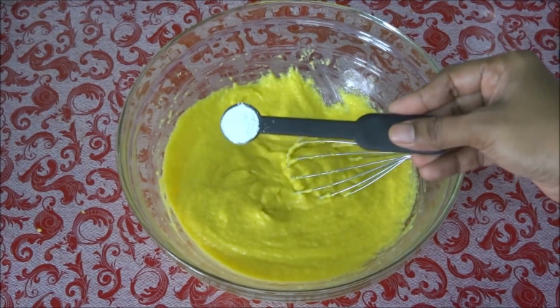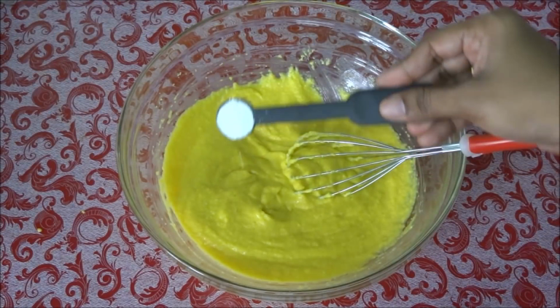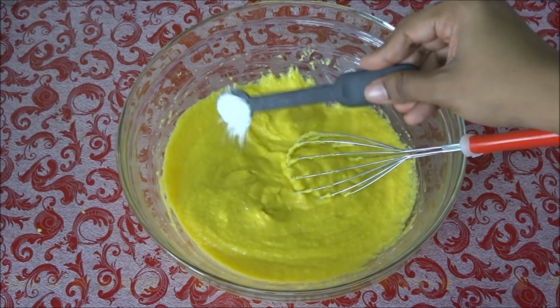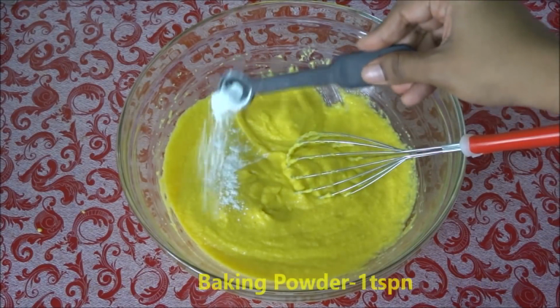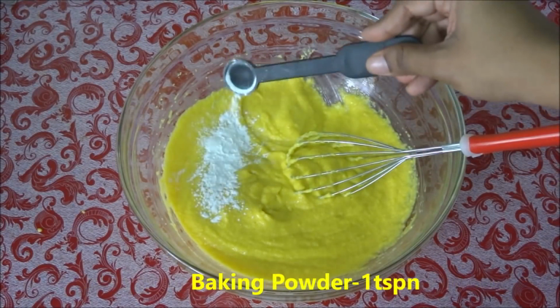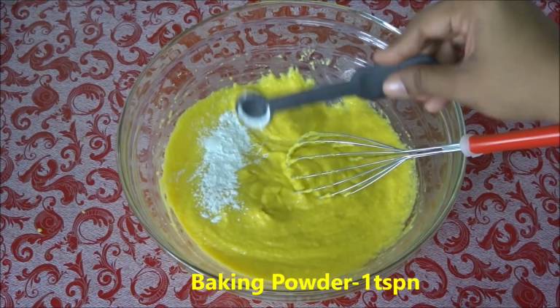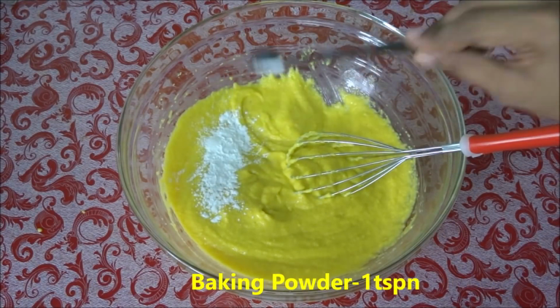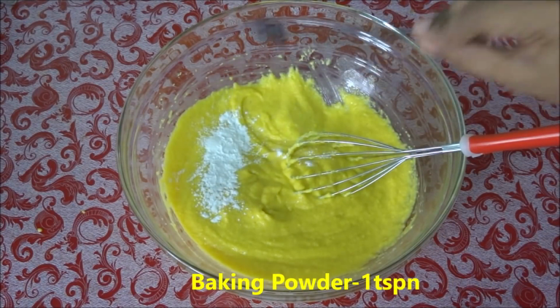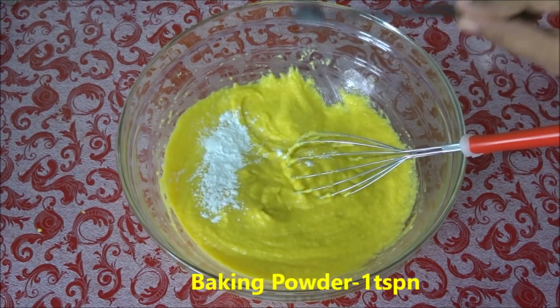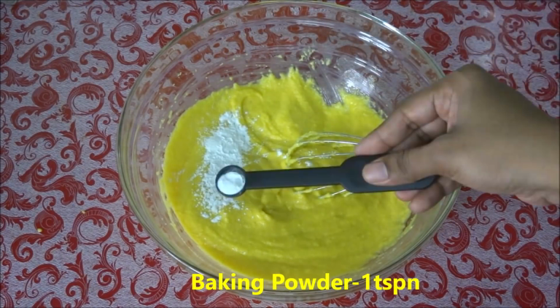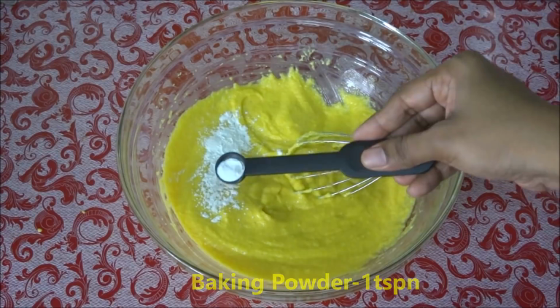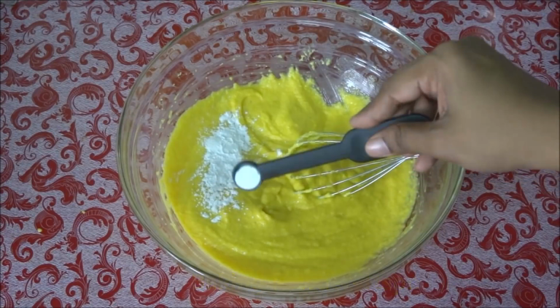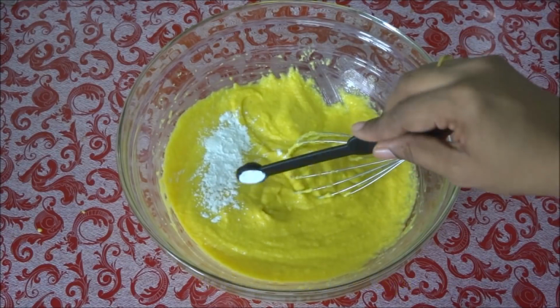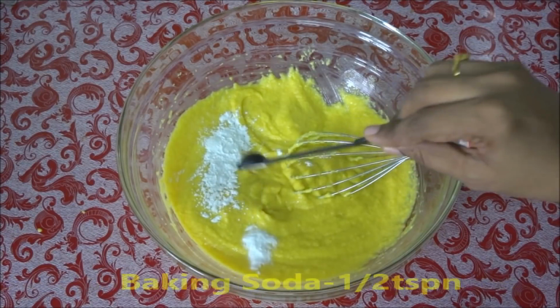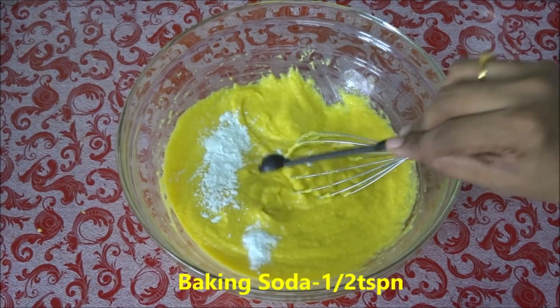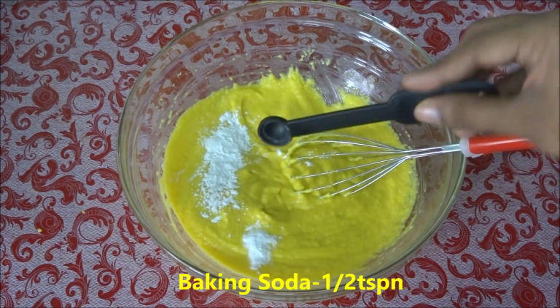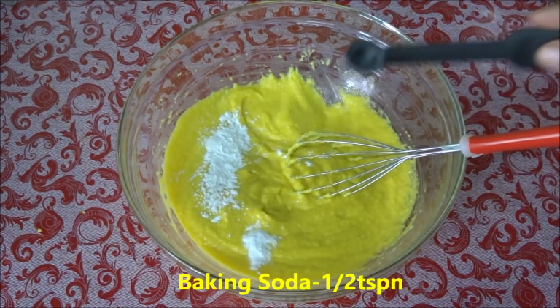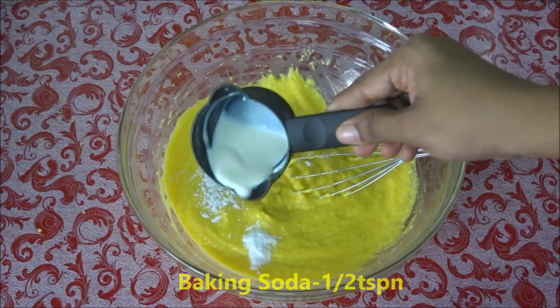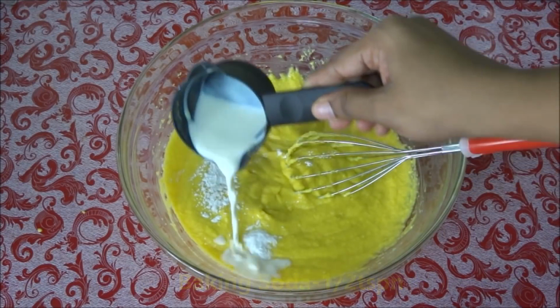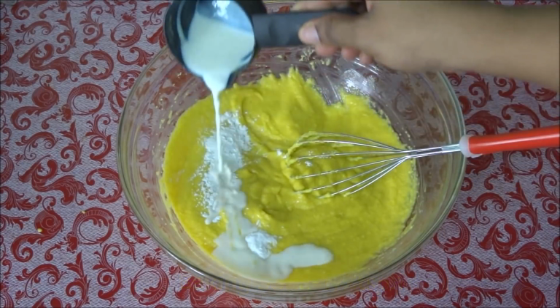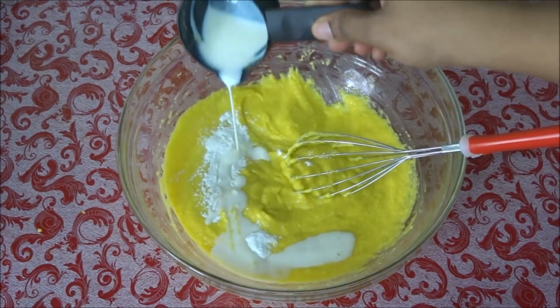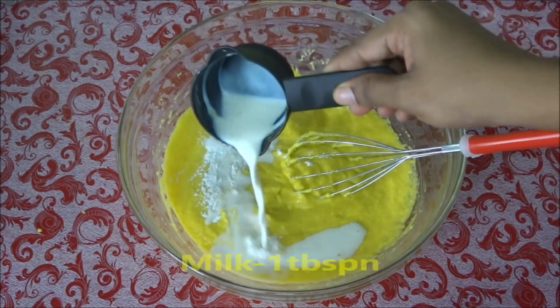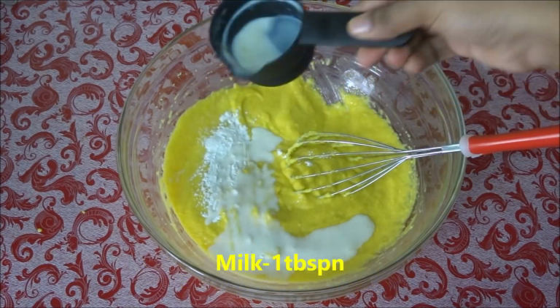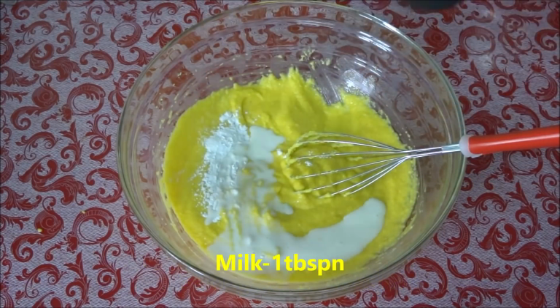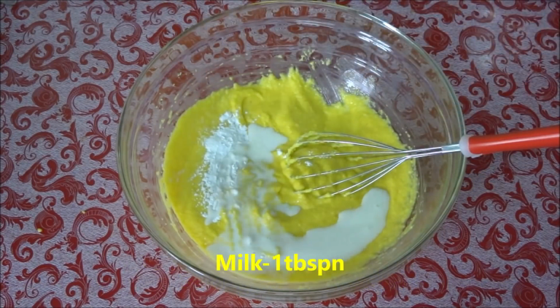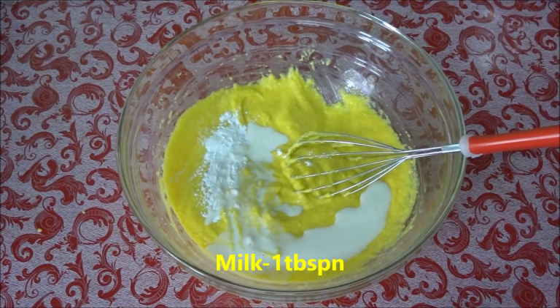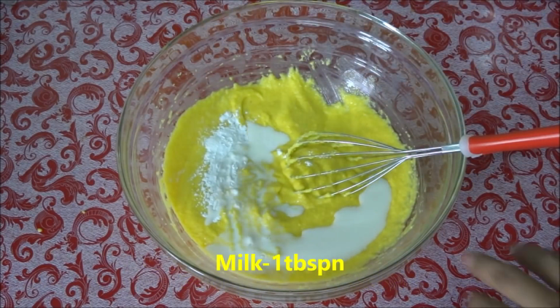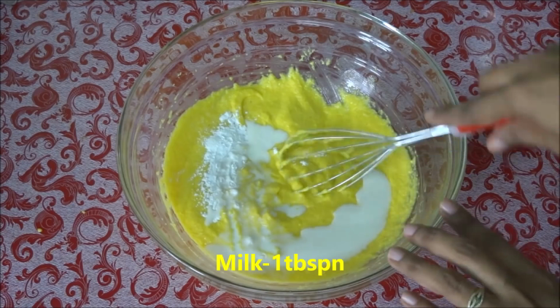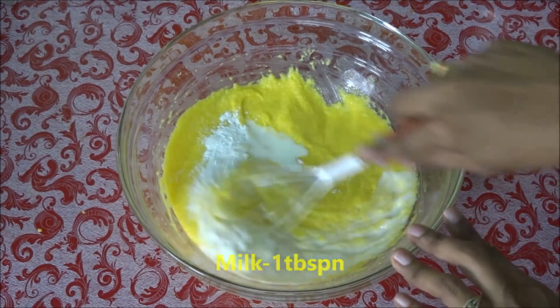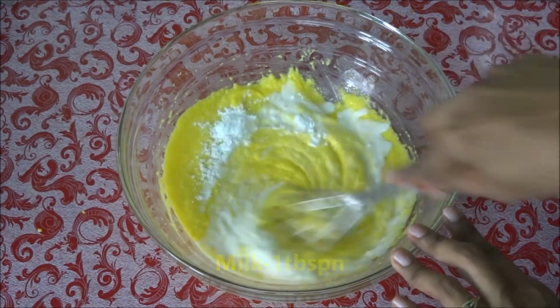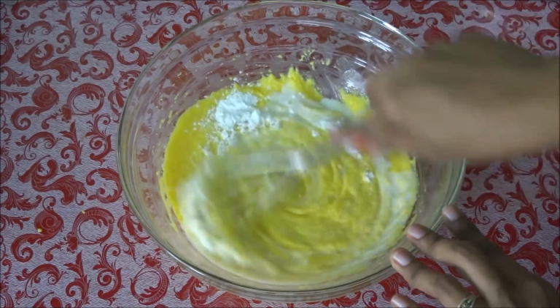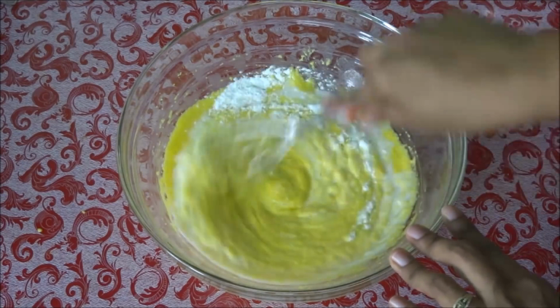Now add one teaspoon of baking powder, half teaspoon of baking soda, and one more tablespoon of milk. Mix it again.